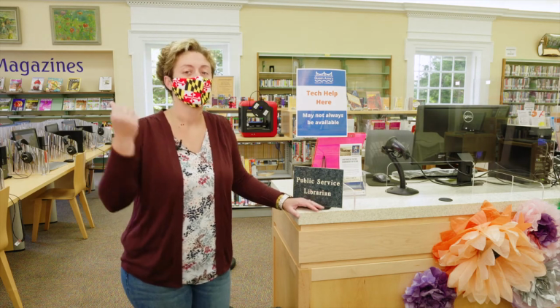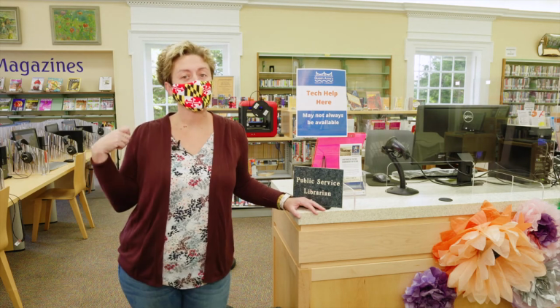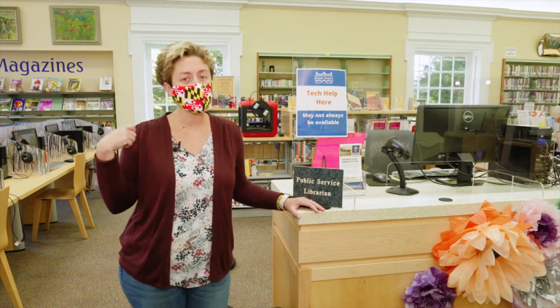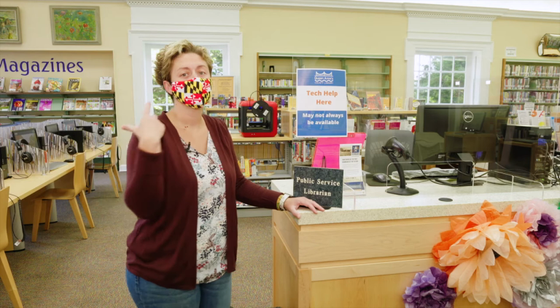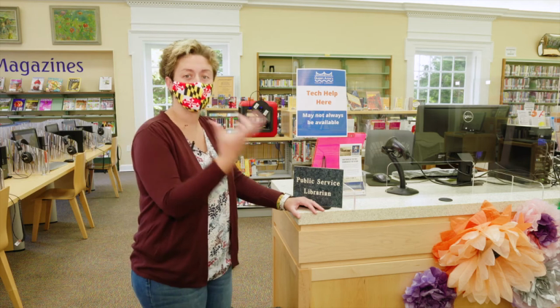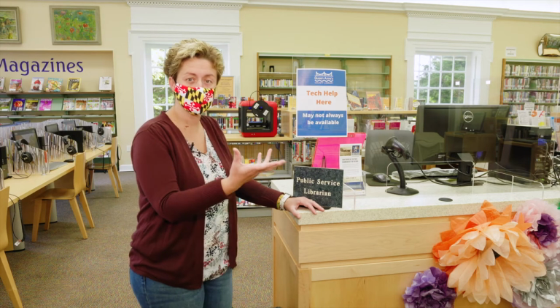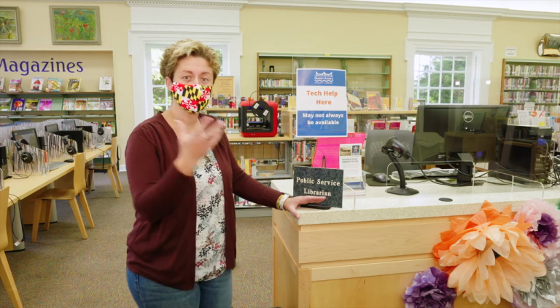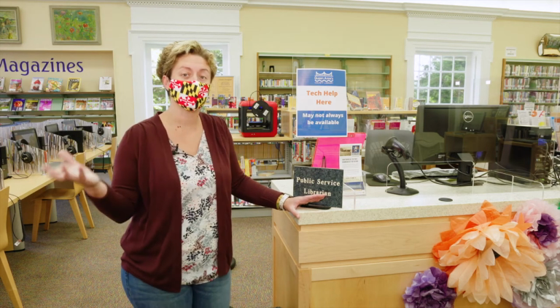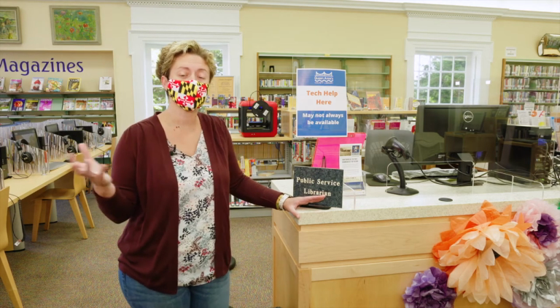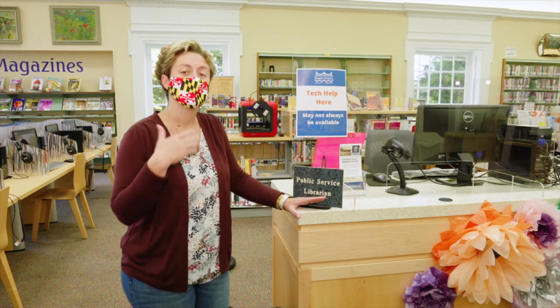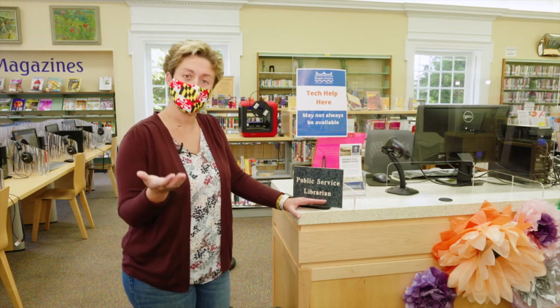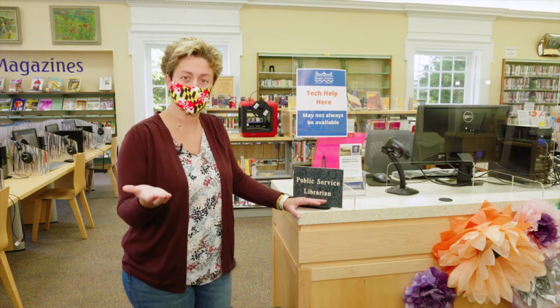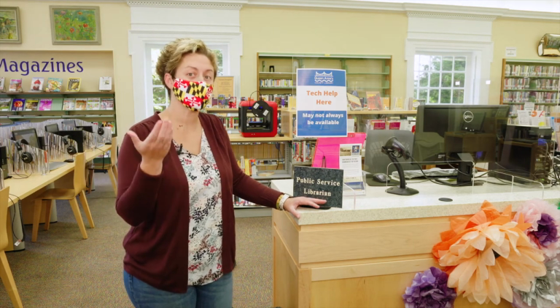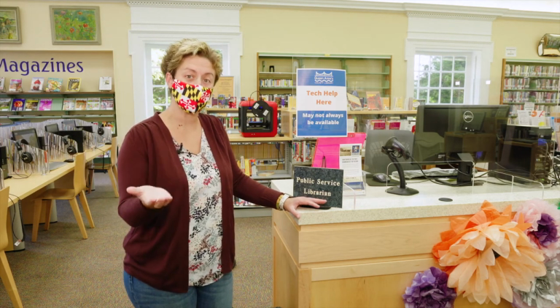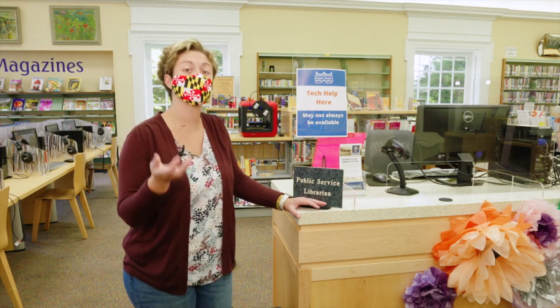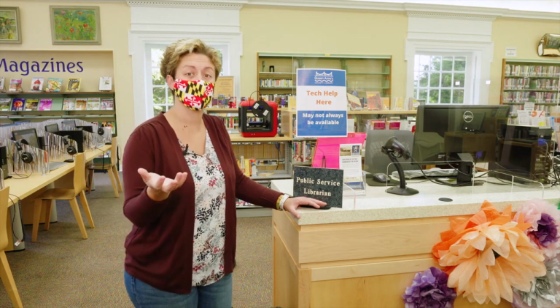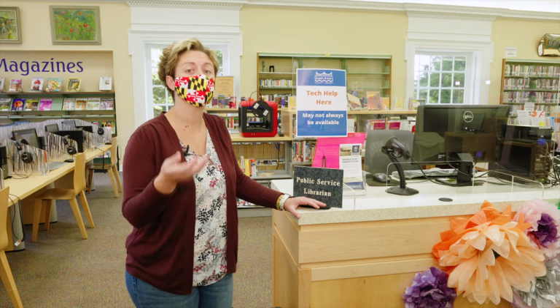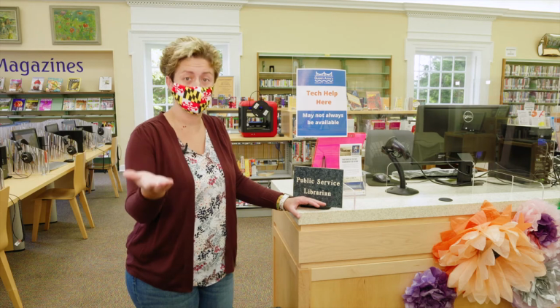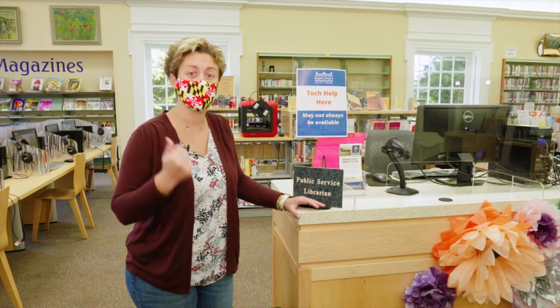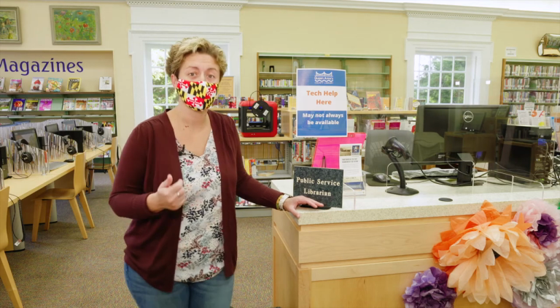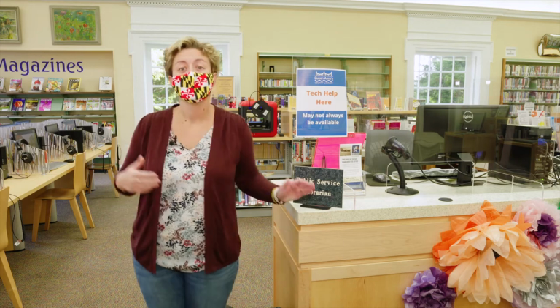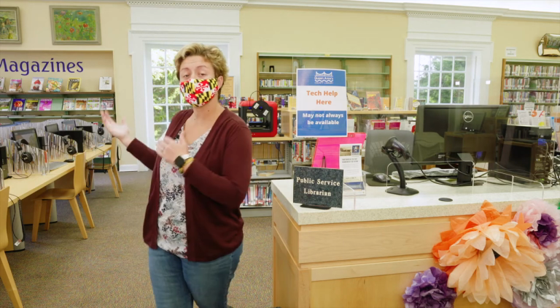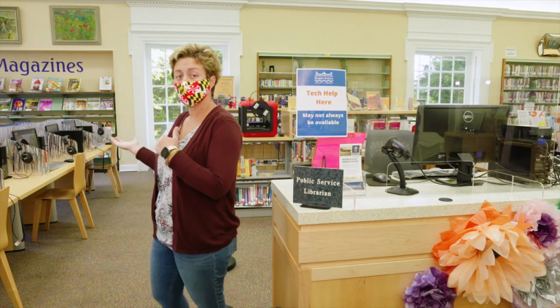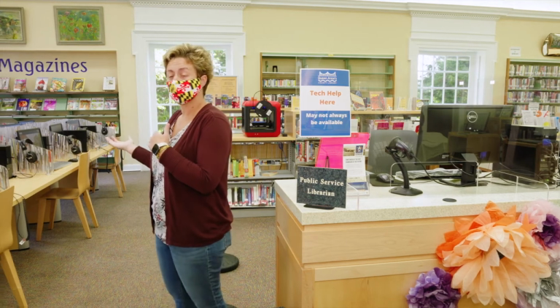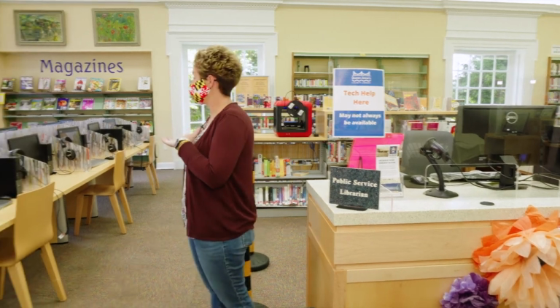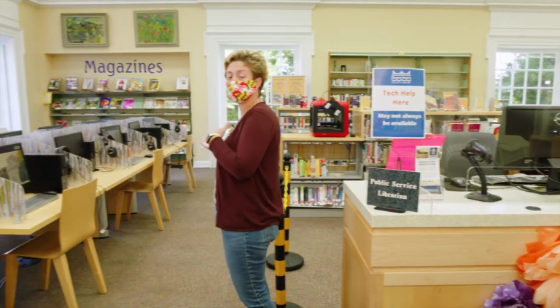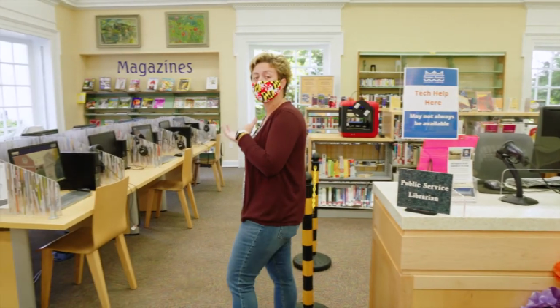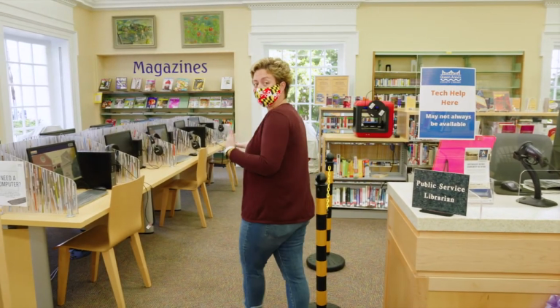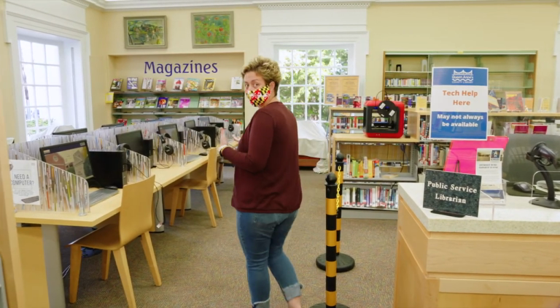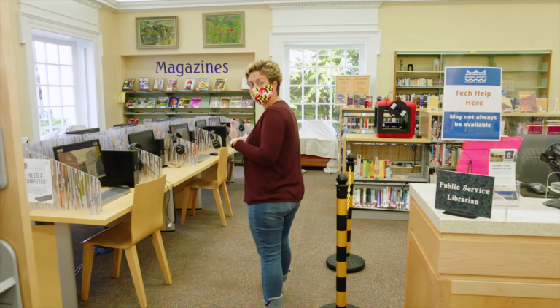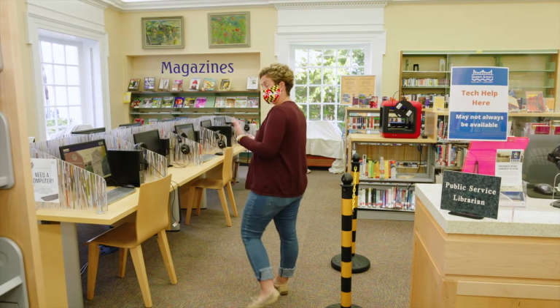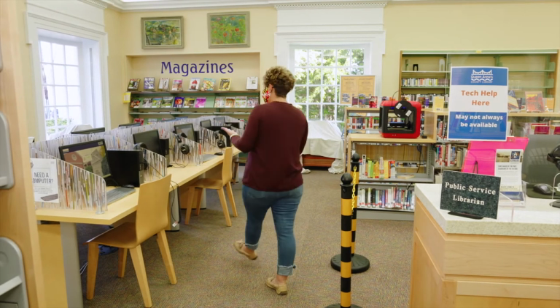The internet, the copier, checking out books — that way they make sure their appropriate staff is in the area when you need the help. And just like the computers, as you can see, the library is practicing social distancing.